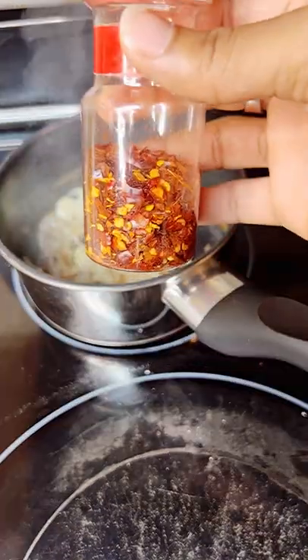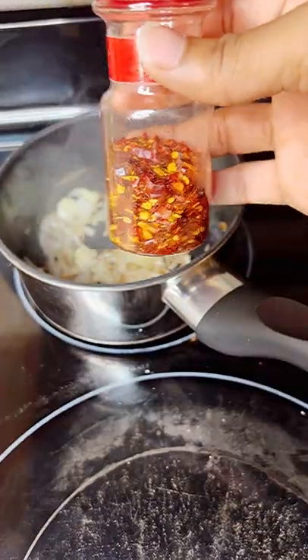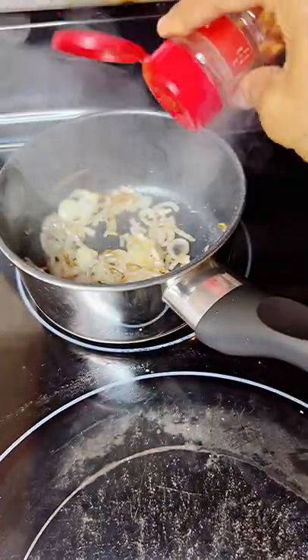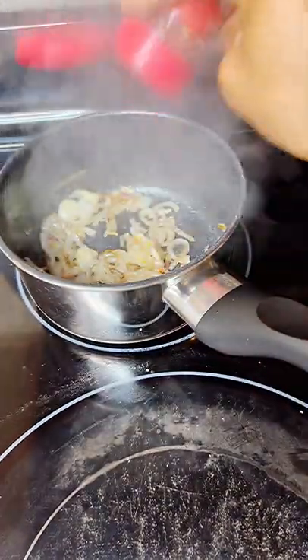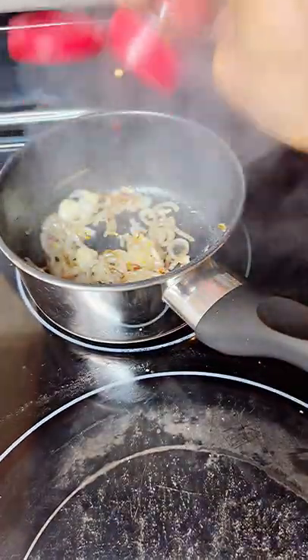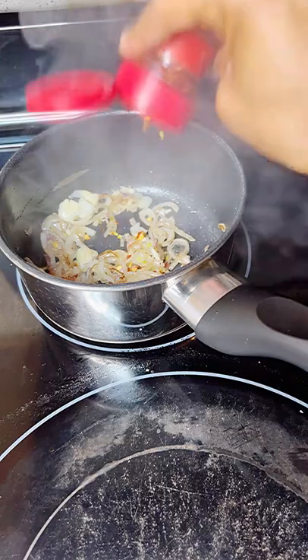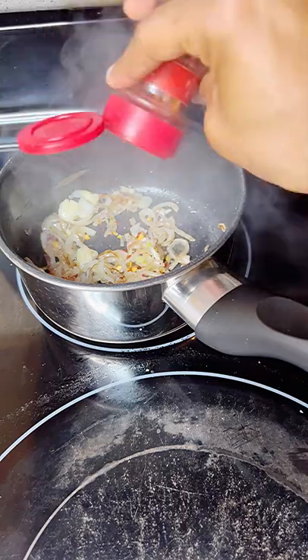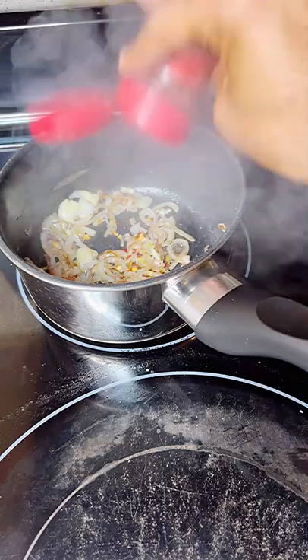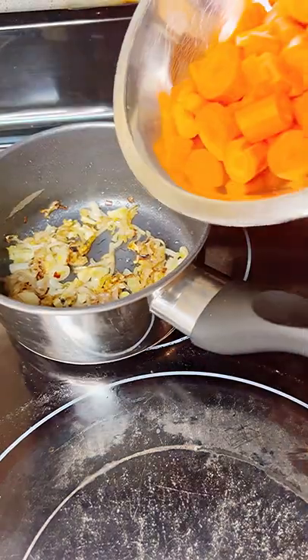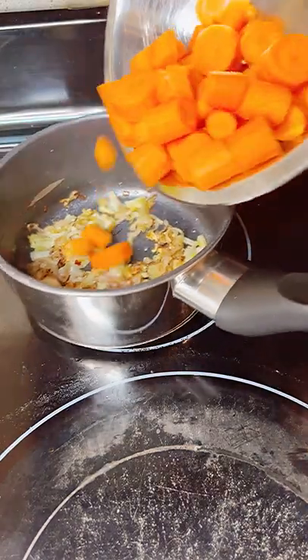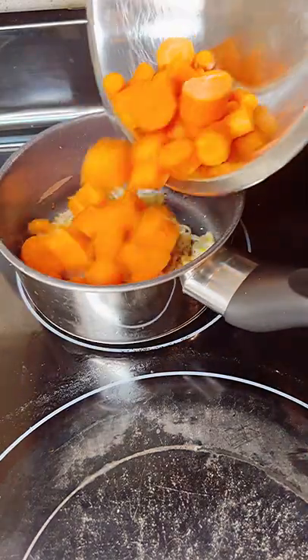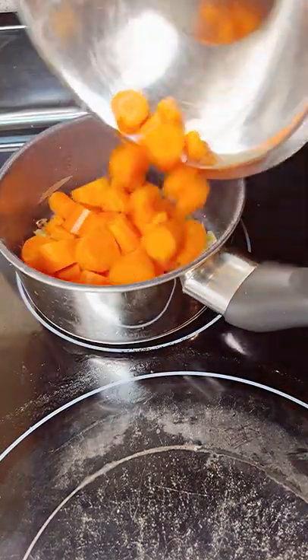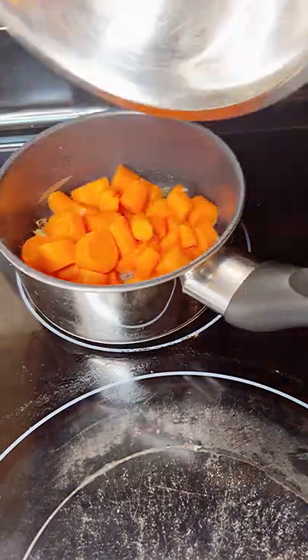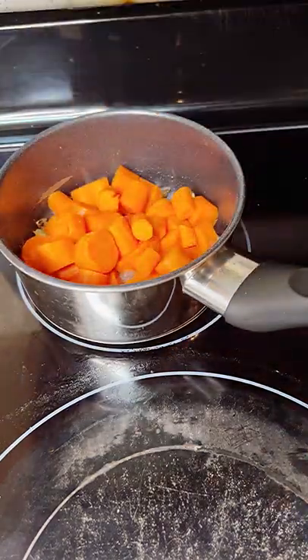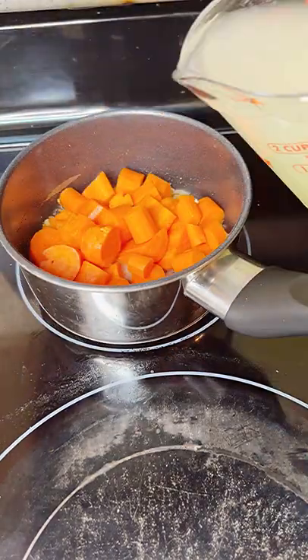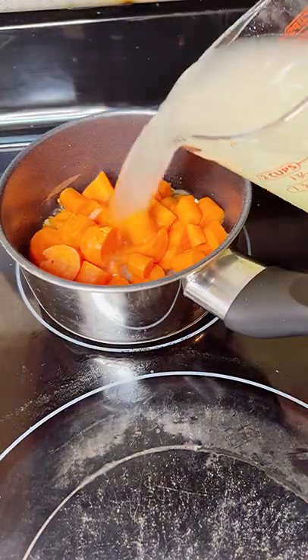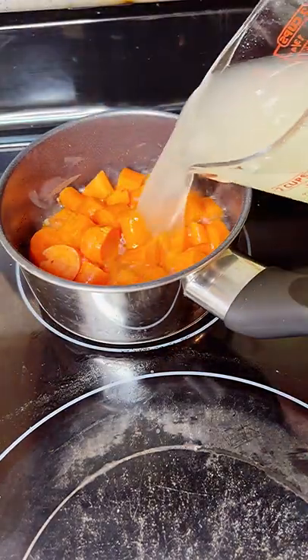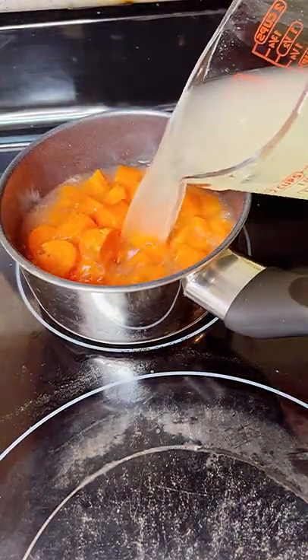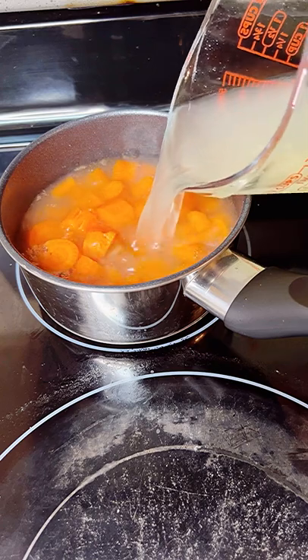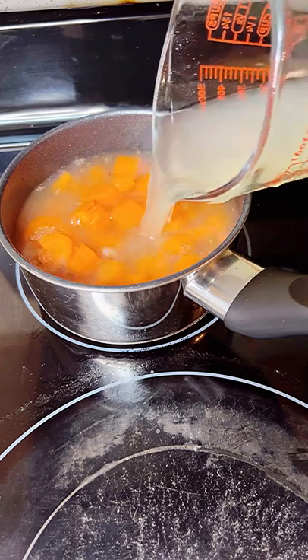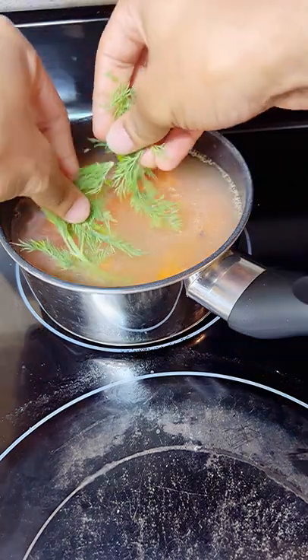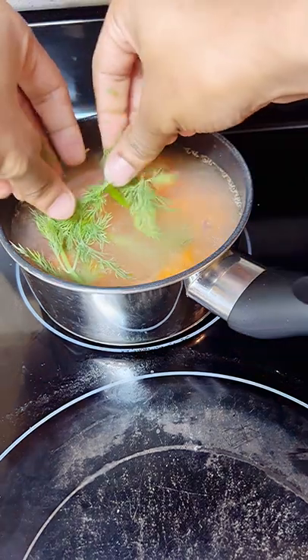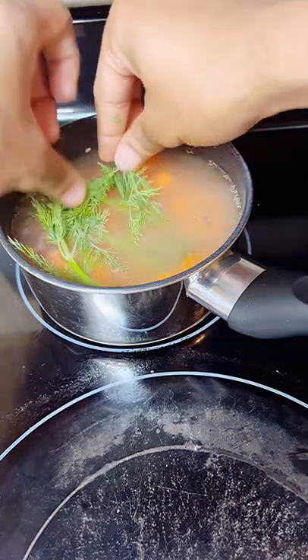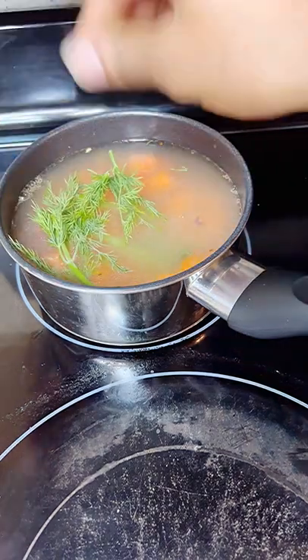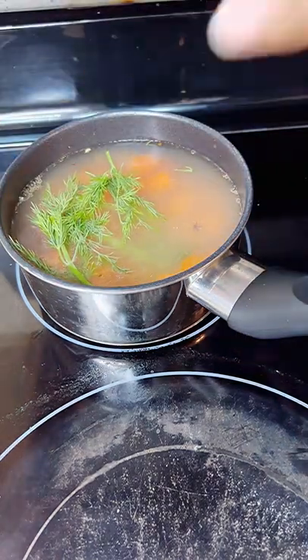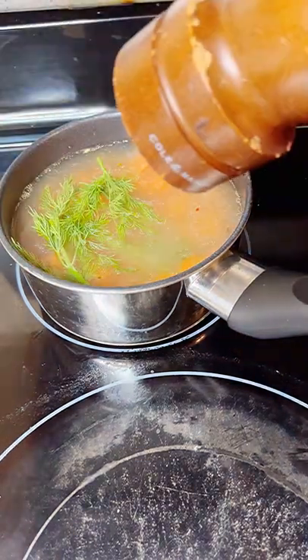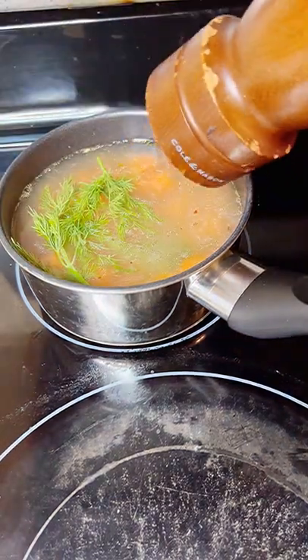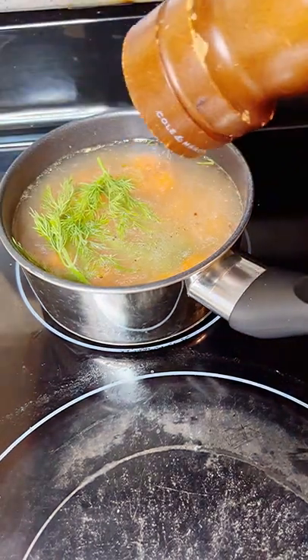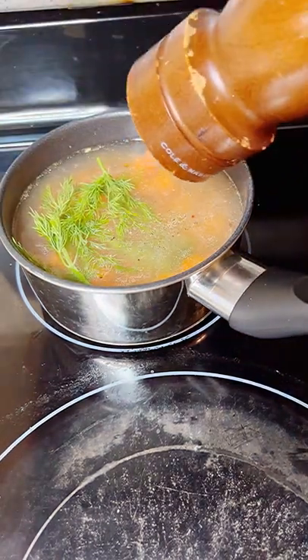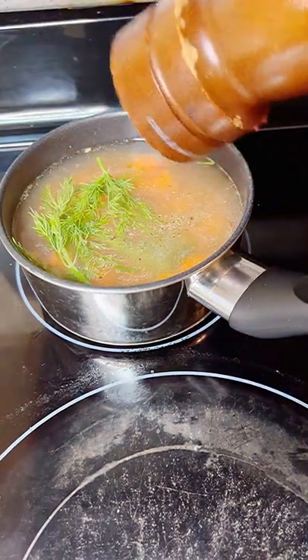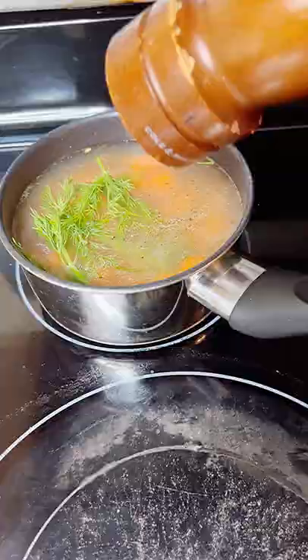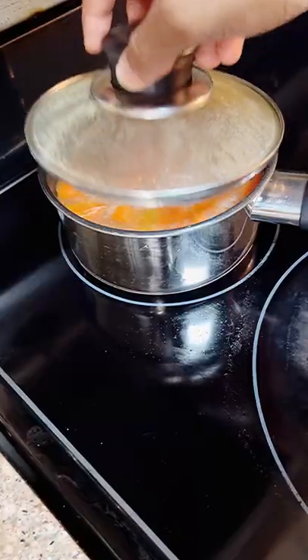Let's add some red pepper flakes for a little bit of heat. Get those sweated down and then let's add our carrots. Then we're going to simply go in with some chicken stock and add some fresh dill for that nice floral note. Then shut that up, put some freshly cracked black pepper and let it simmer.